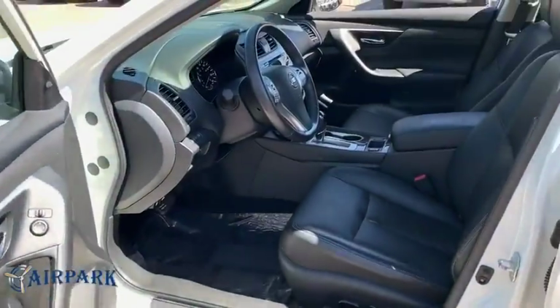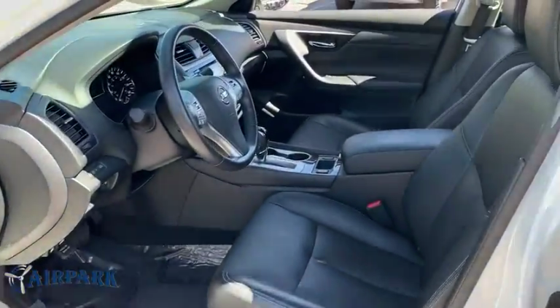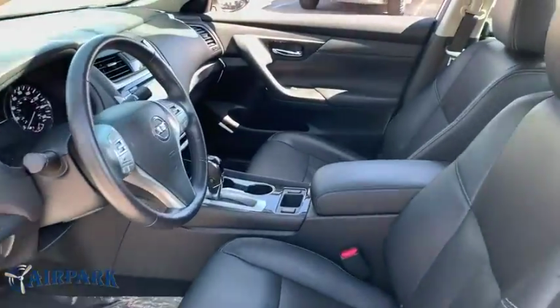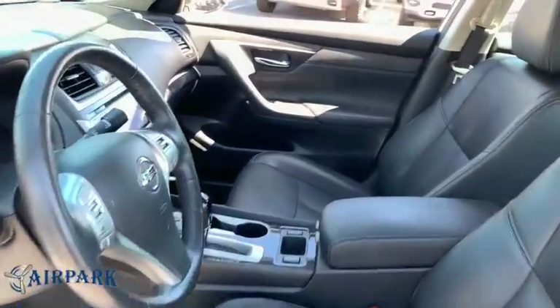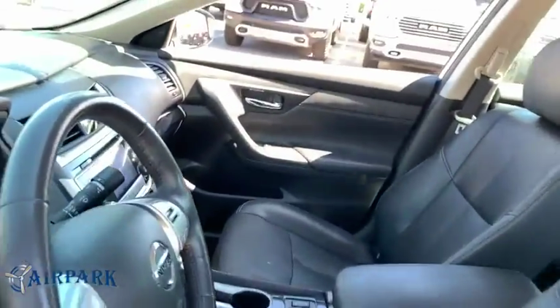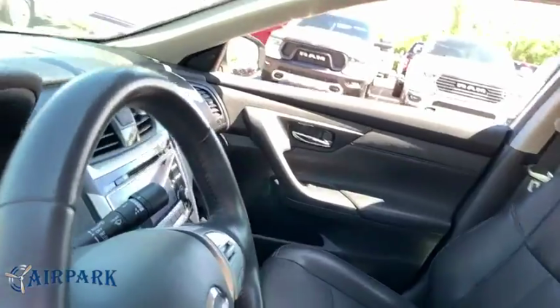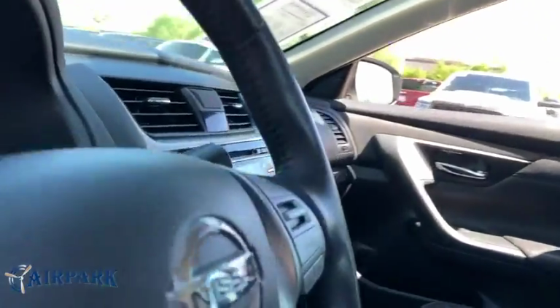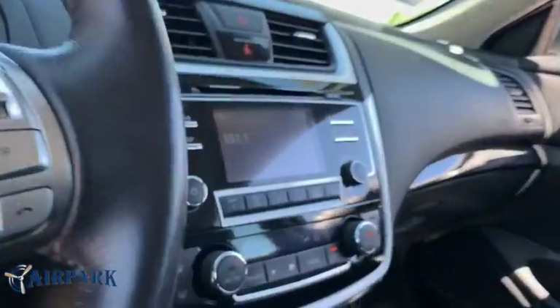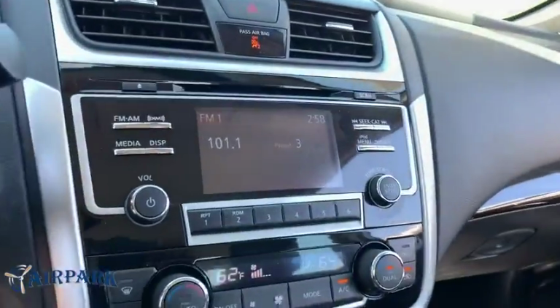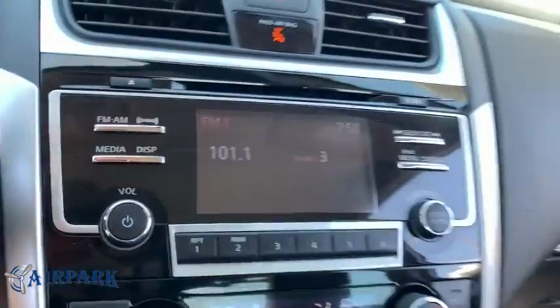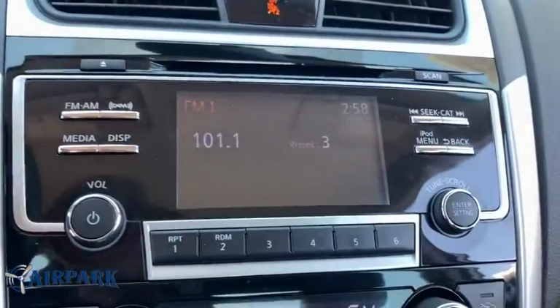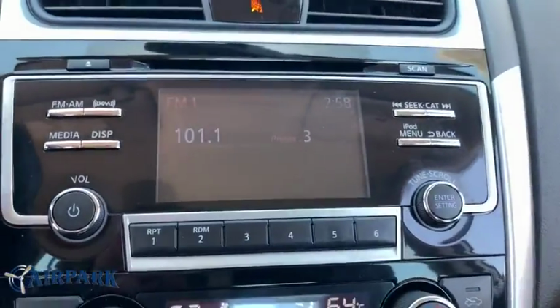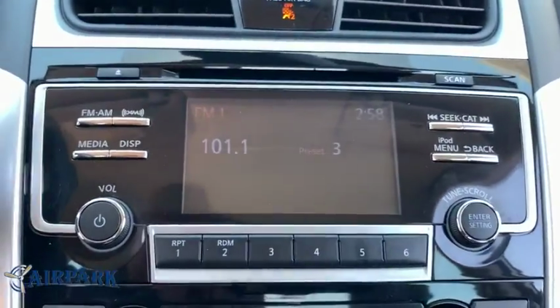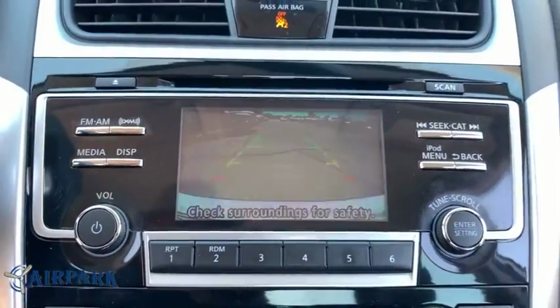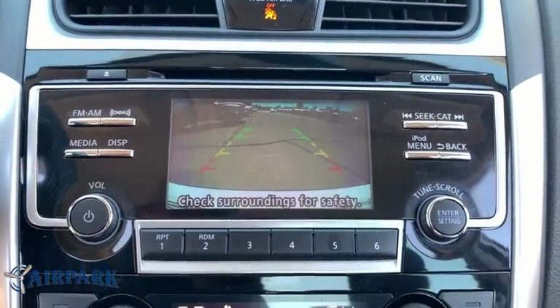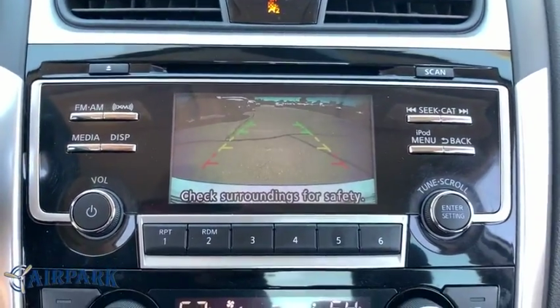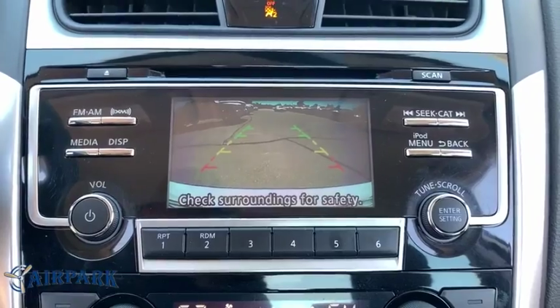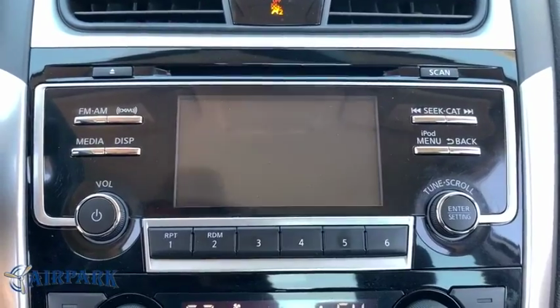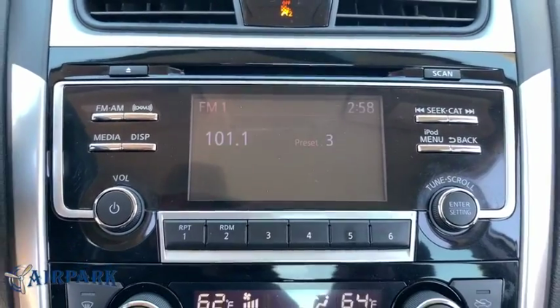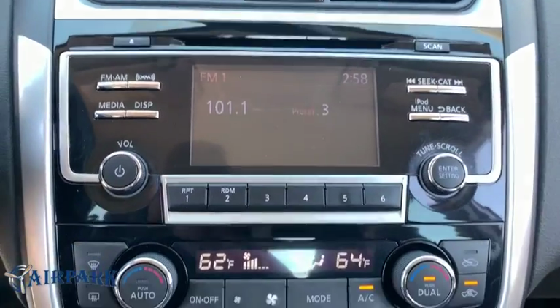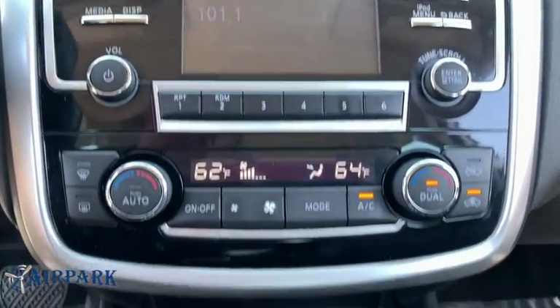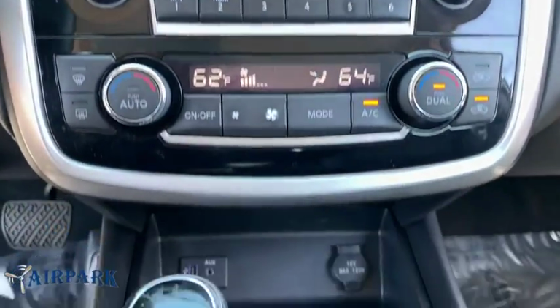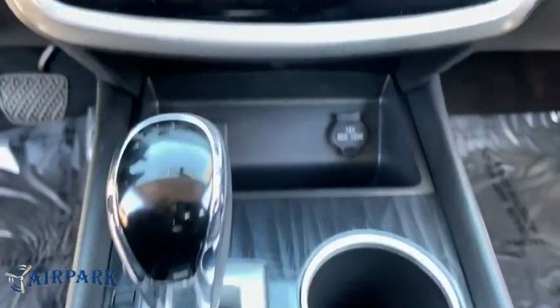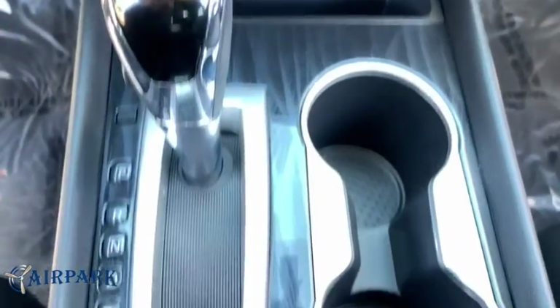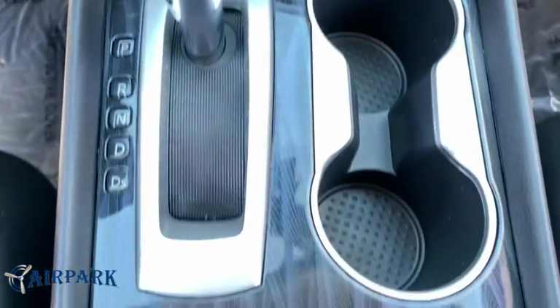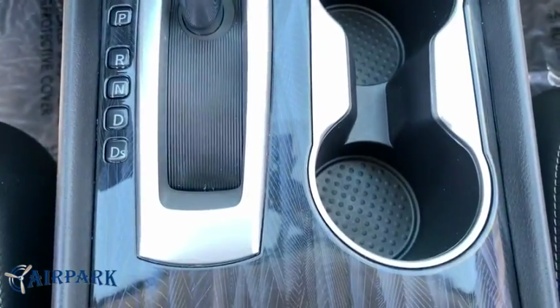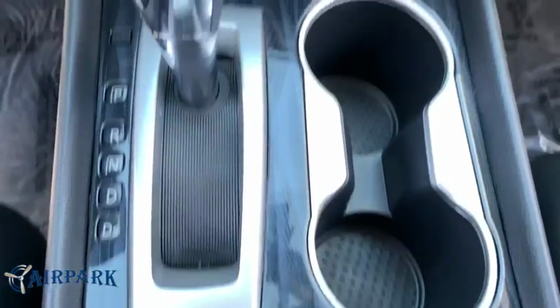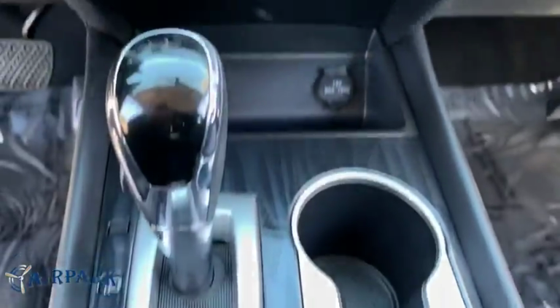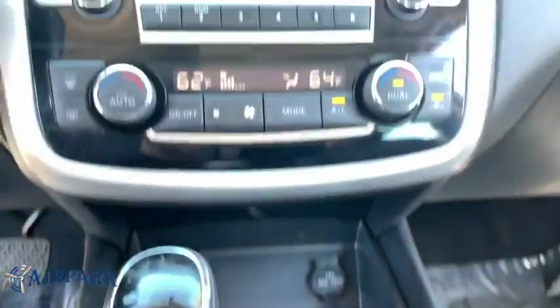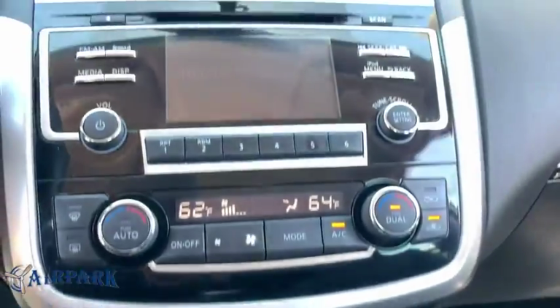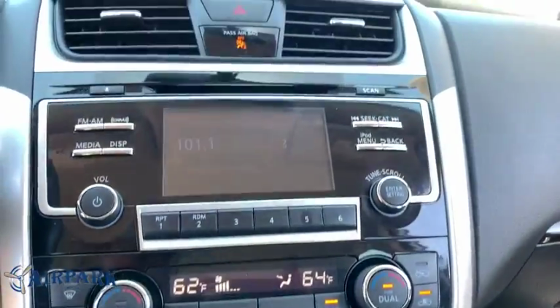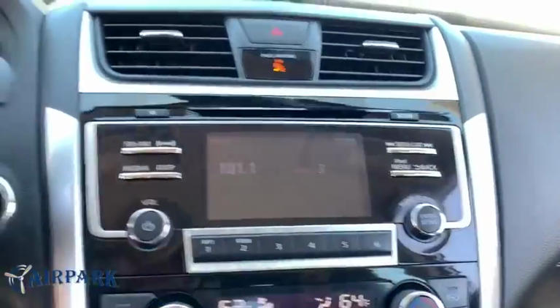Fog lights, CD player, compass, security system, heated front seats, heated steering wheel, trip computer, and panic alarm. If affordable style and reliability are what you're looking for, this vehicle couldn't be more perfect. Drive it today.